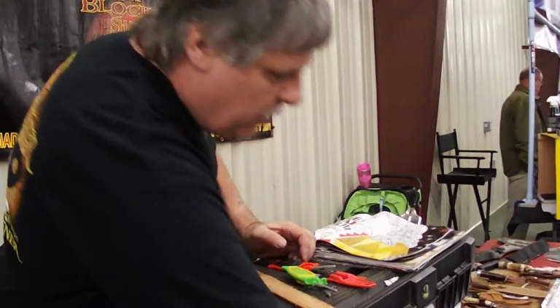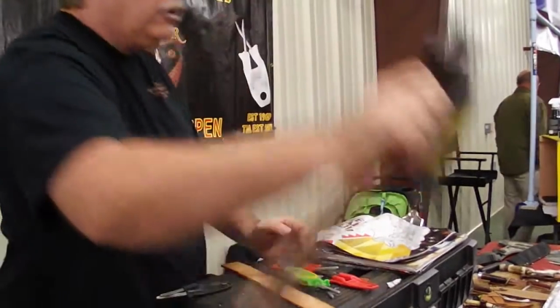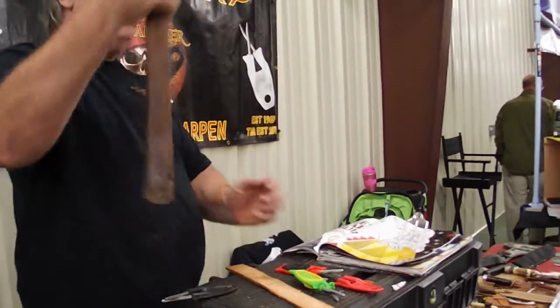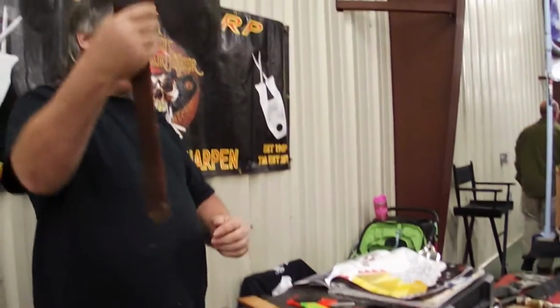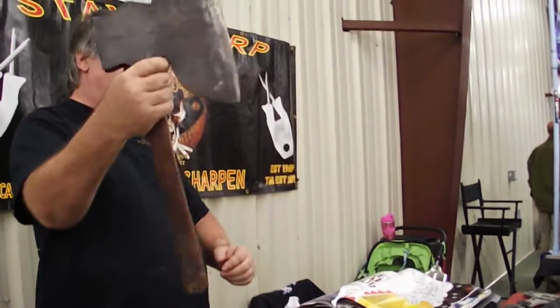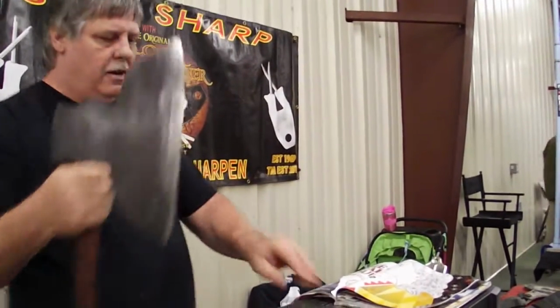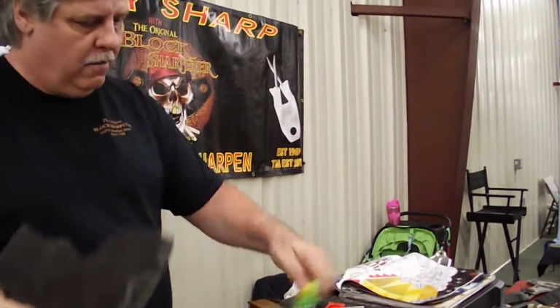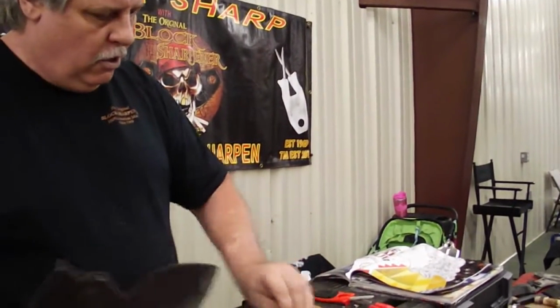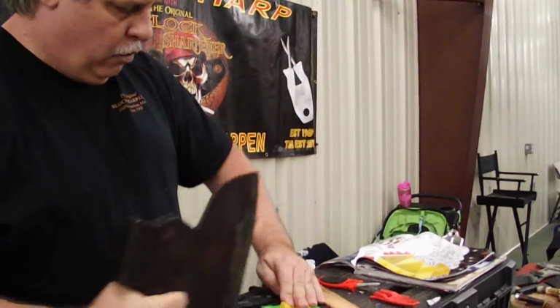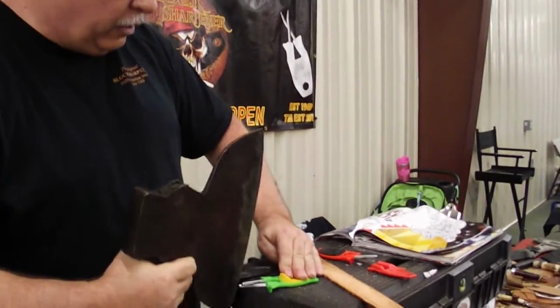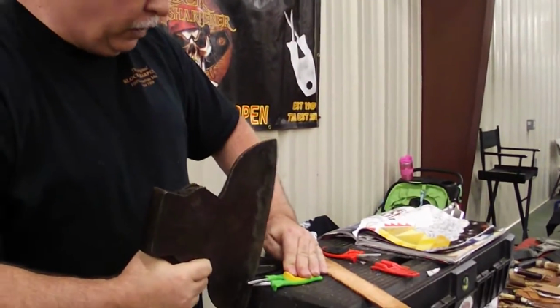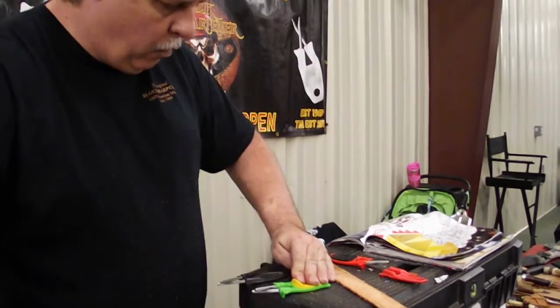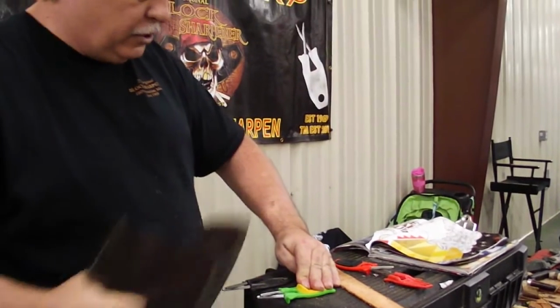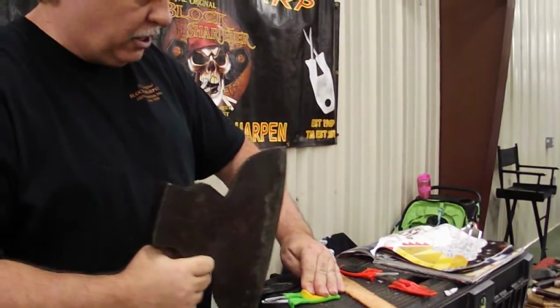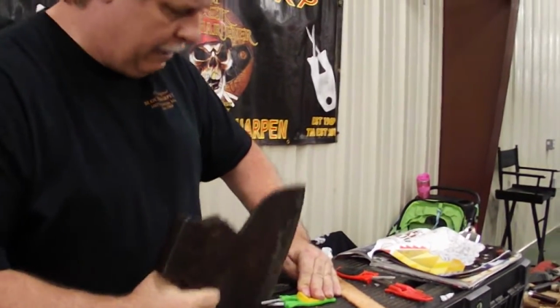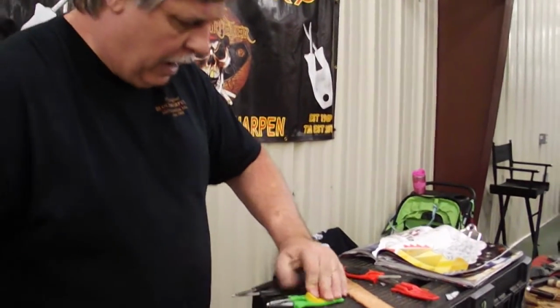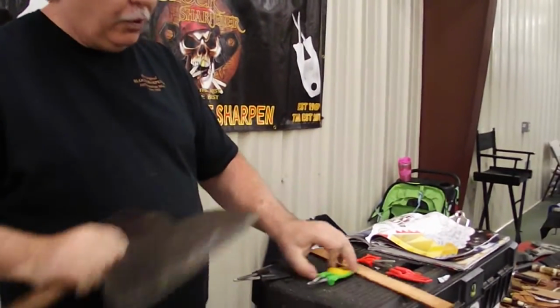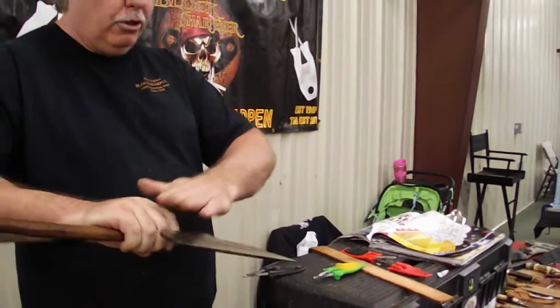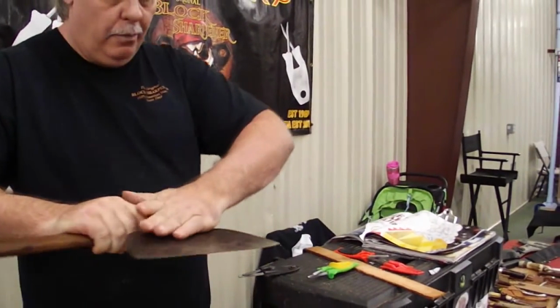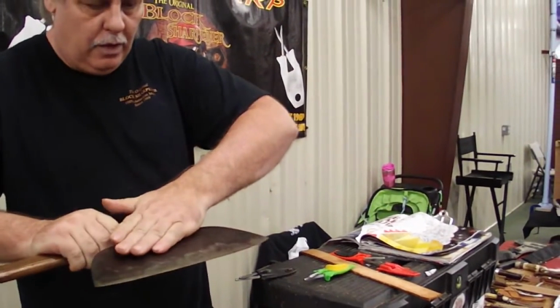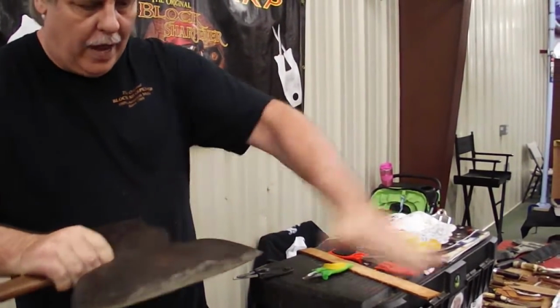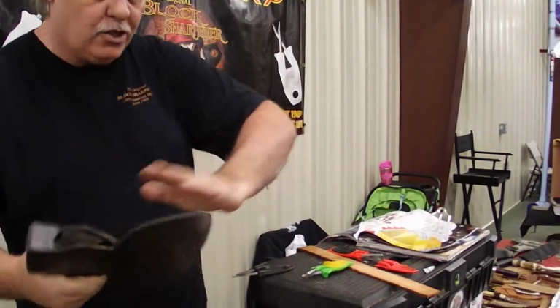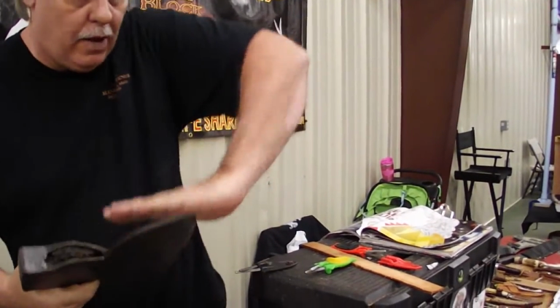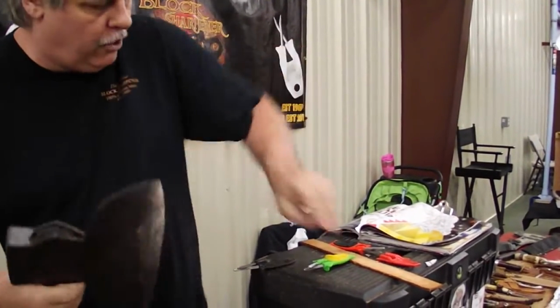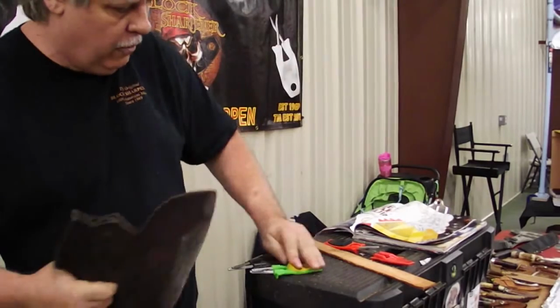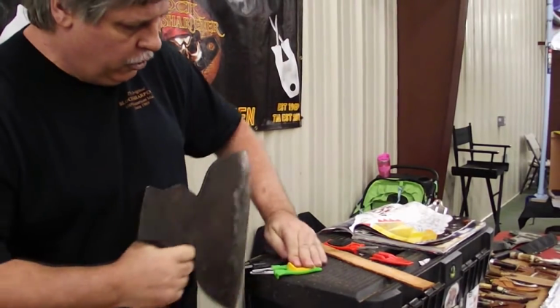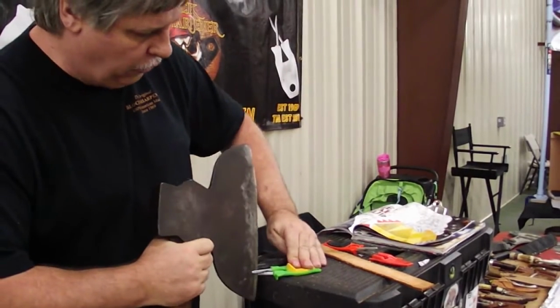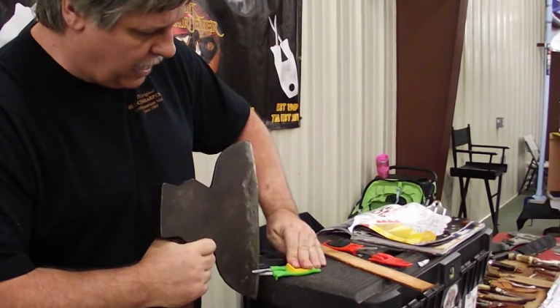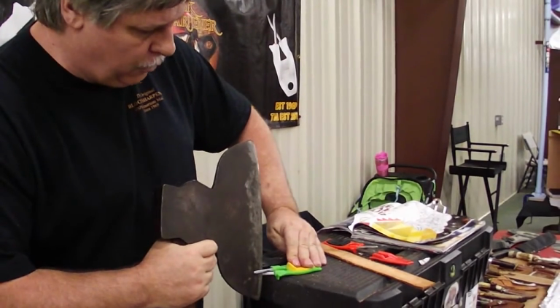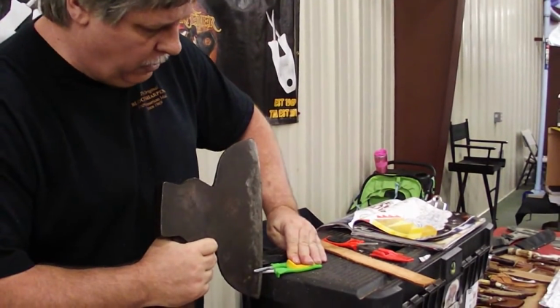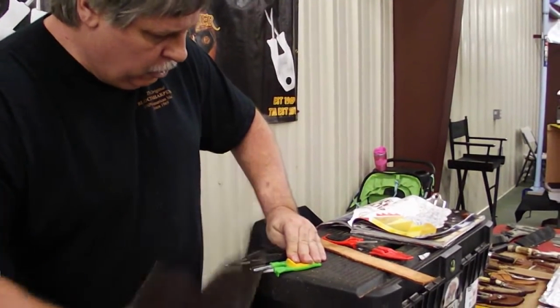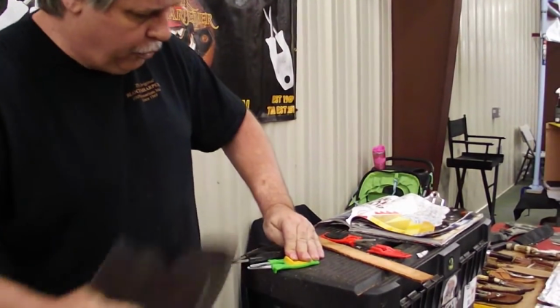Now you take the biggest hatchets you got, put them in there. These pins are rated over 69. On this particular item, it's flat on one side, beveled on the other. You hold the flat side to the pin, draw through.